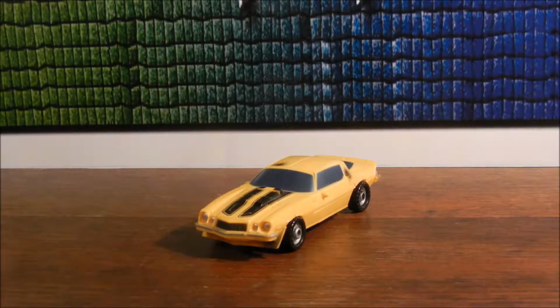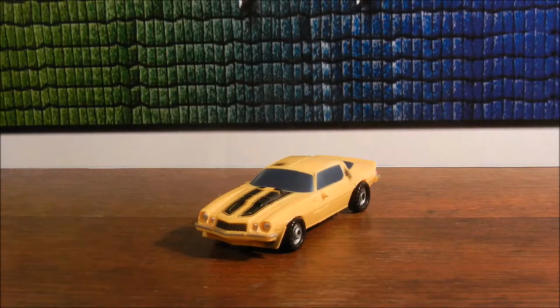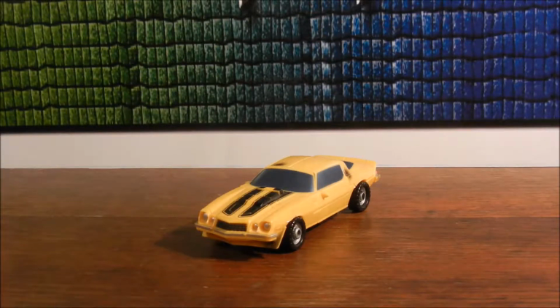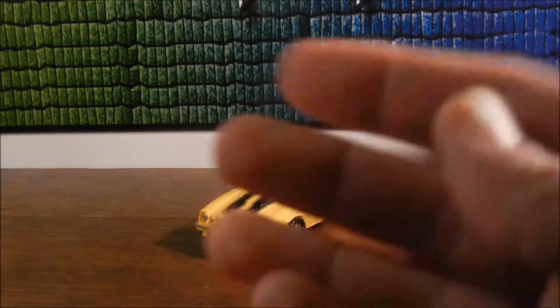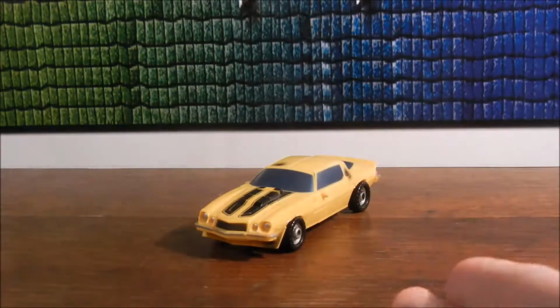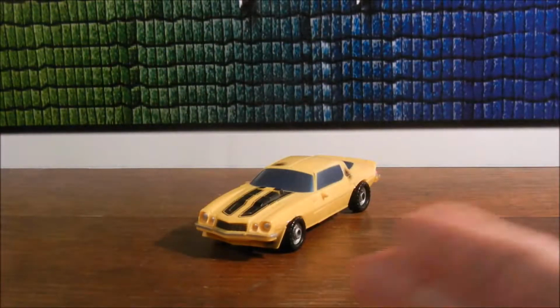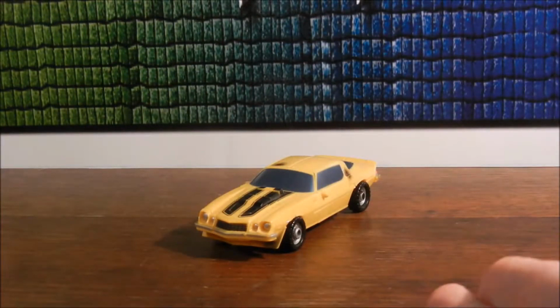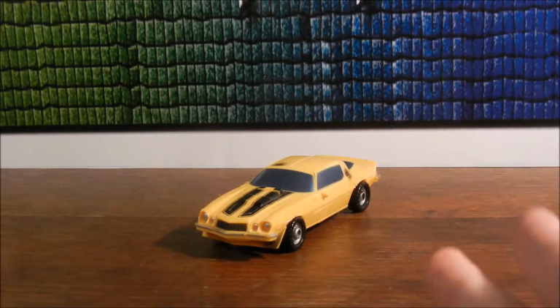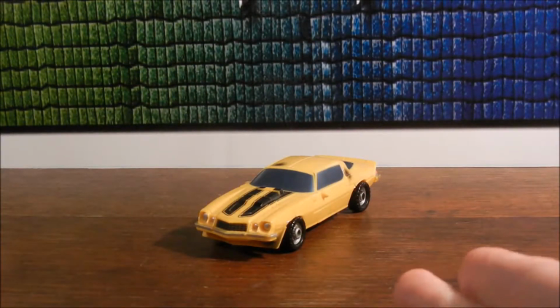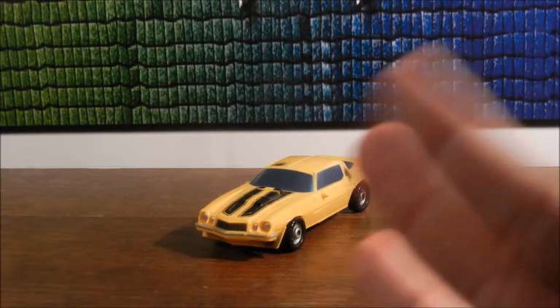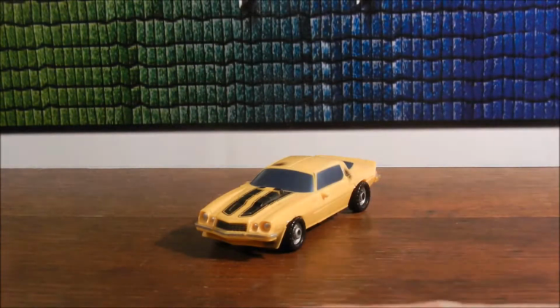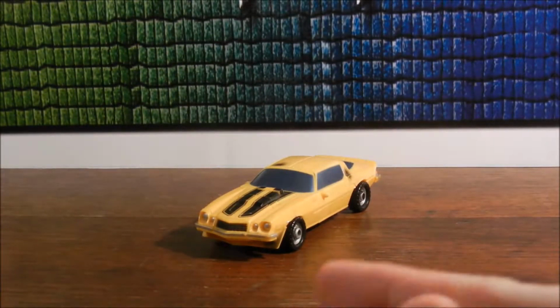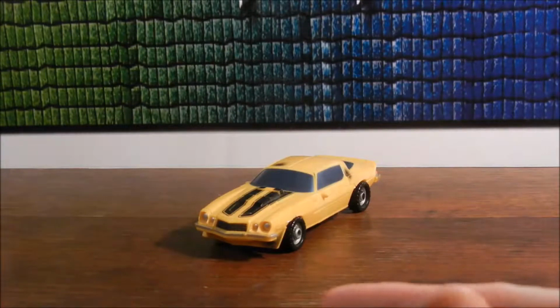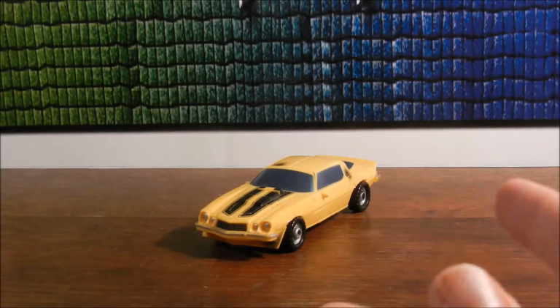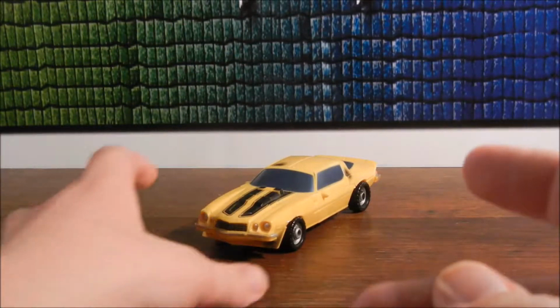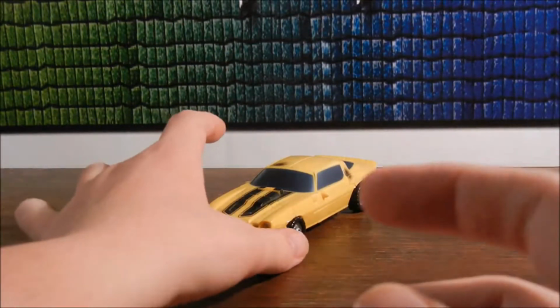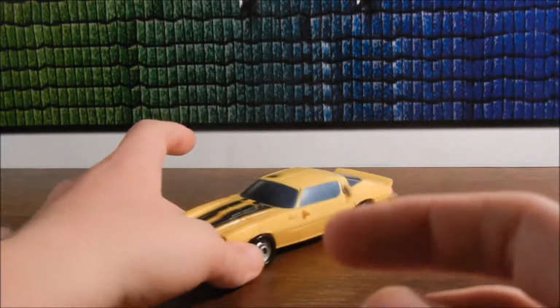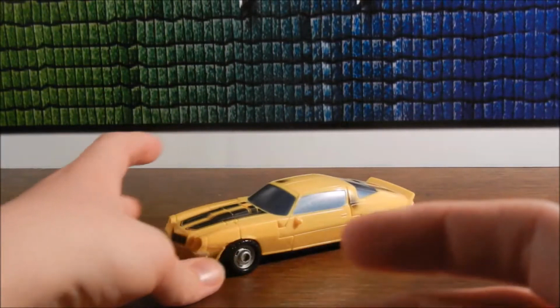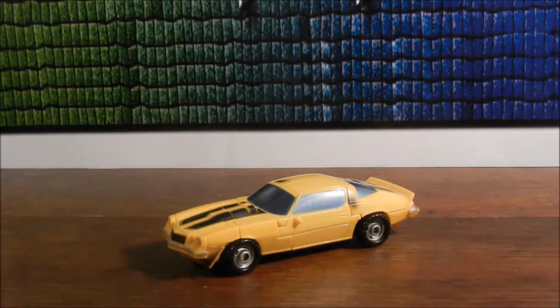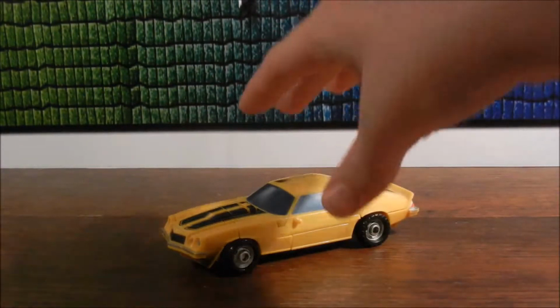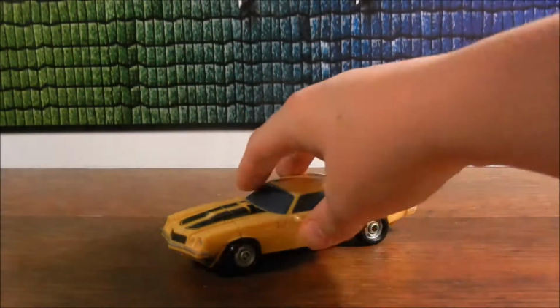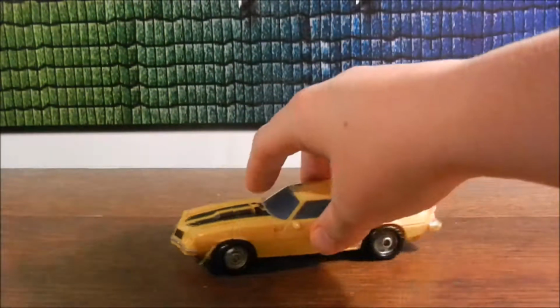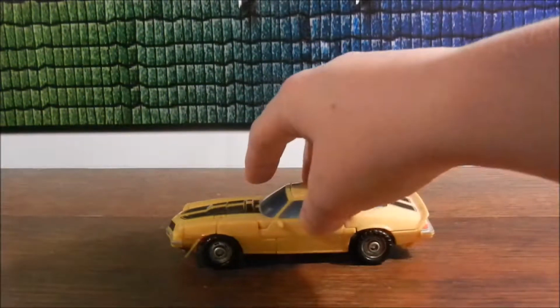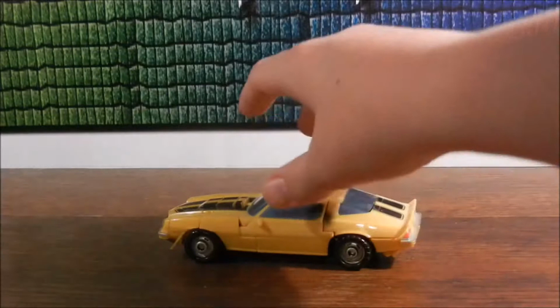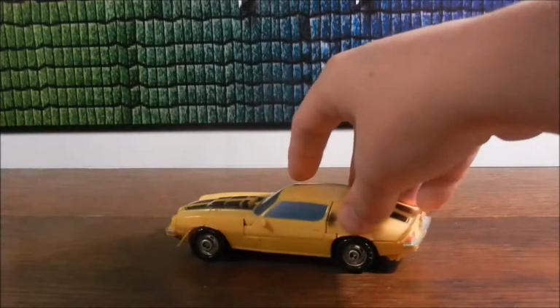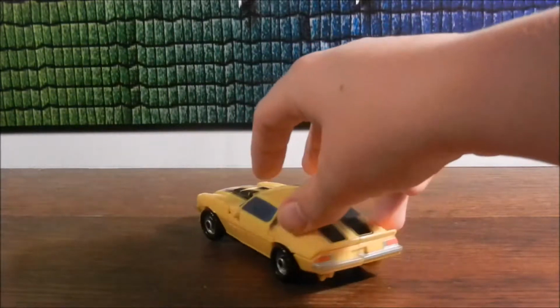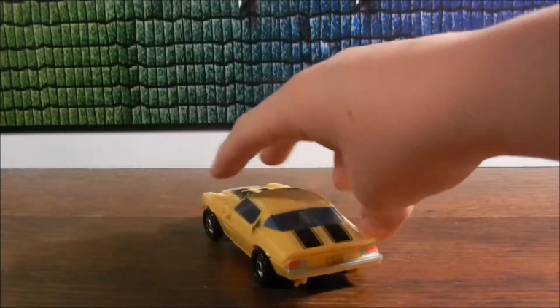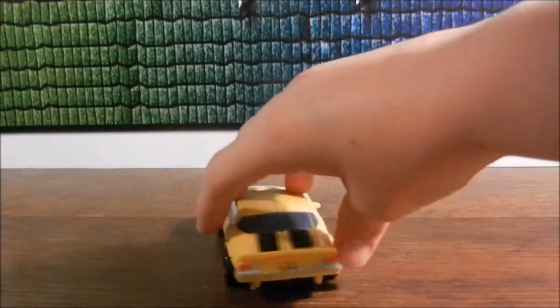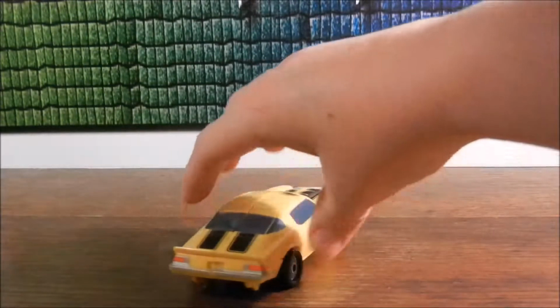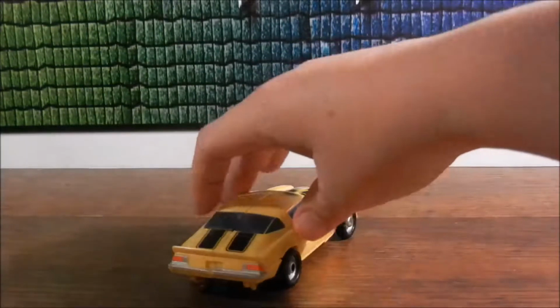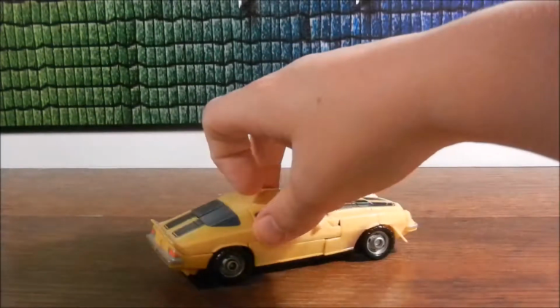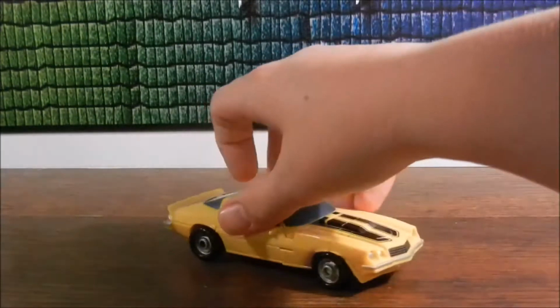I actually have my own version of this, but mine literally cannot transform anymore because it stays in alt mode. And I can't wait to get the new one, but I'm not paying $30 on Hasbro Toy Shop for a deluxe. No way.